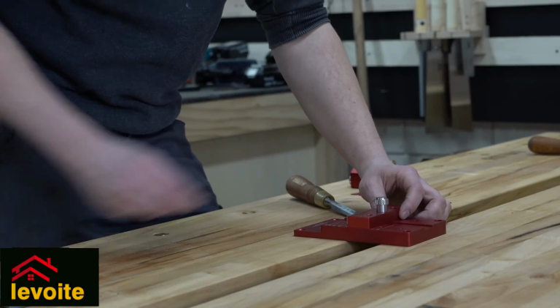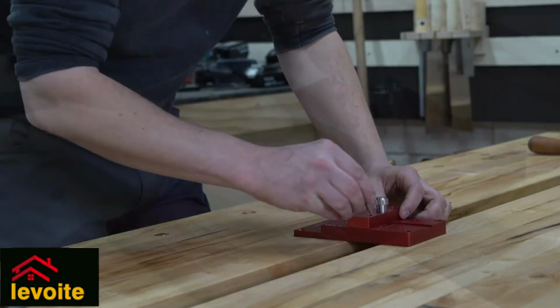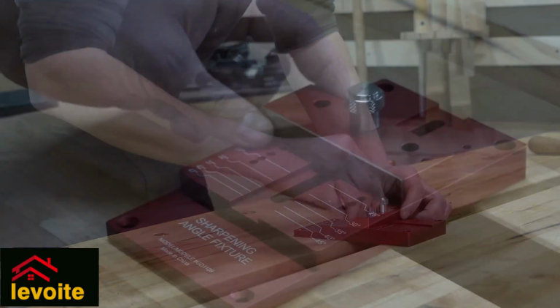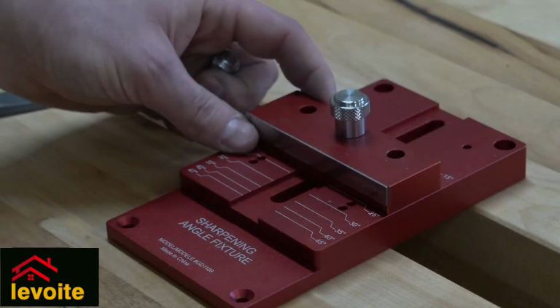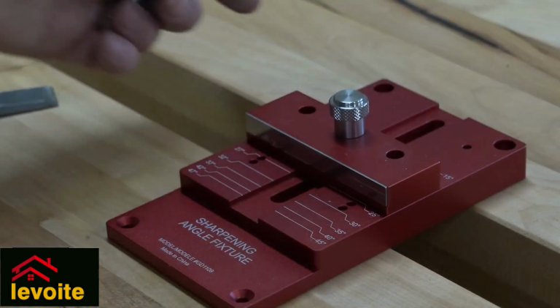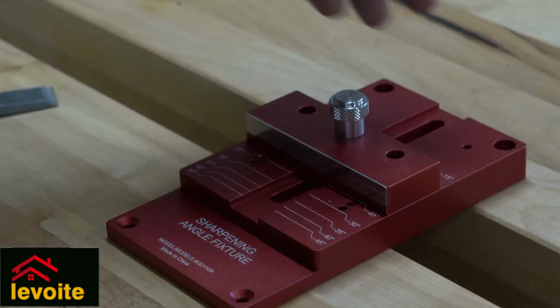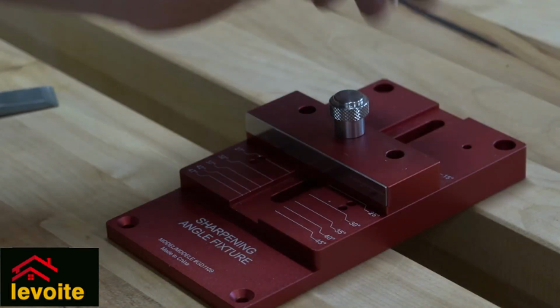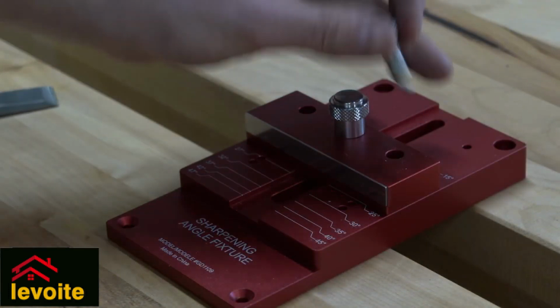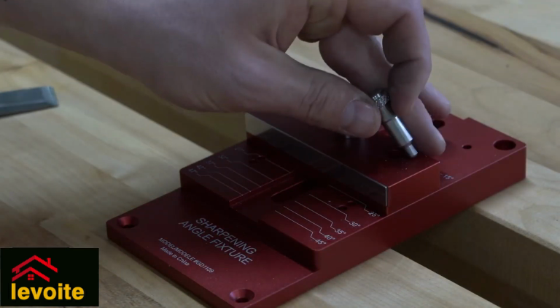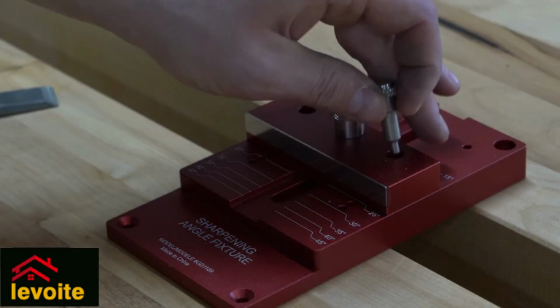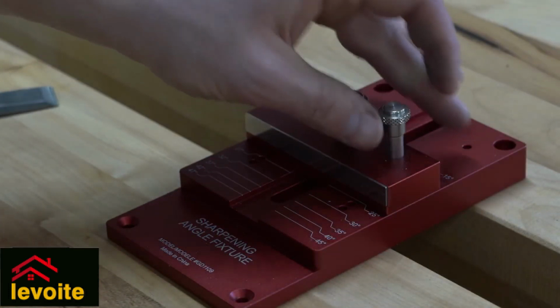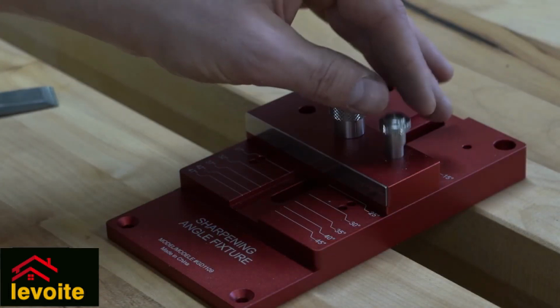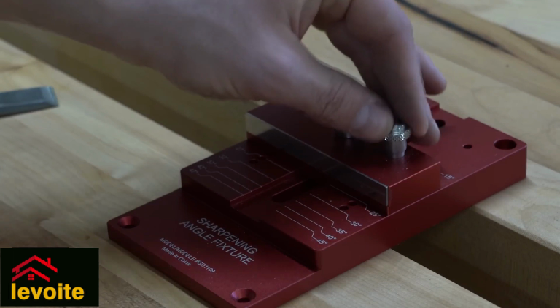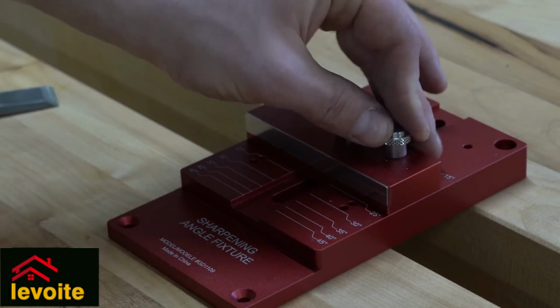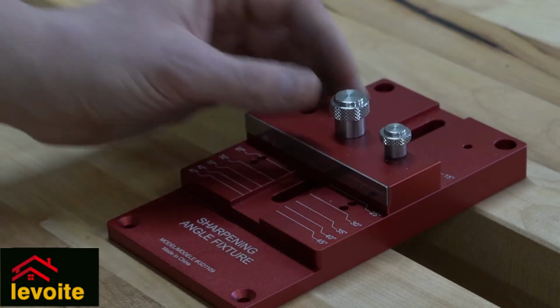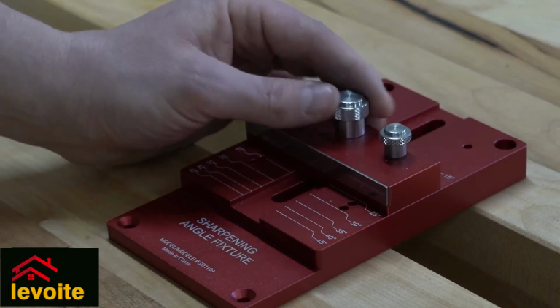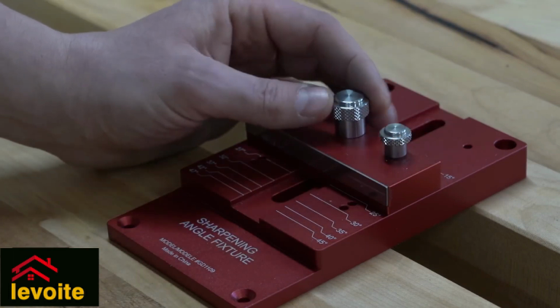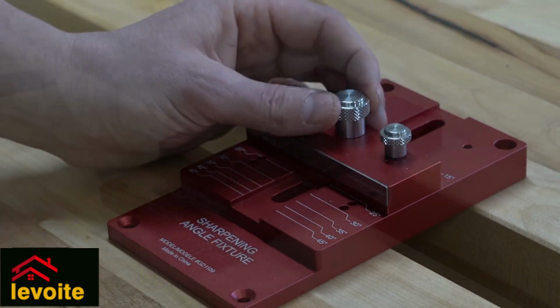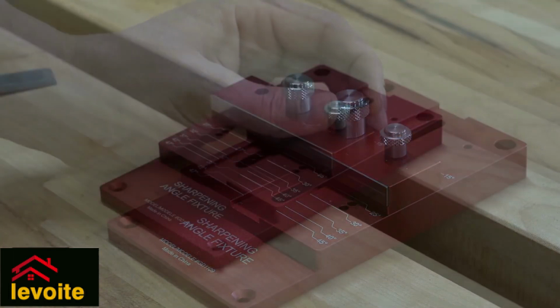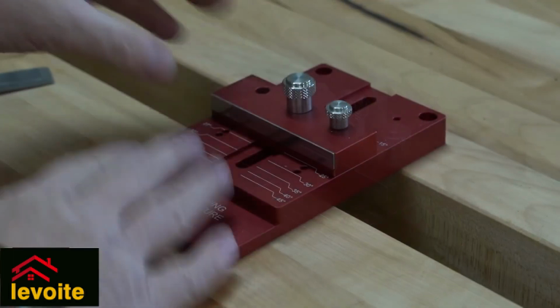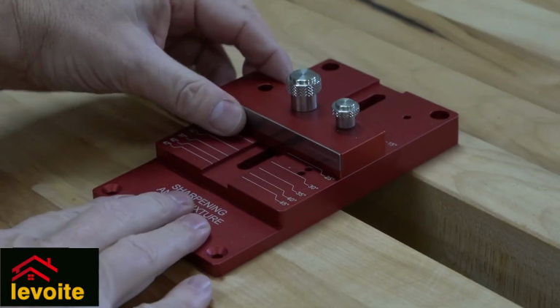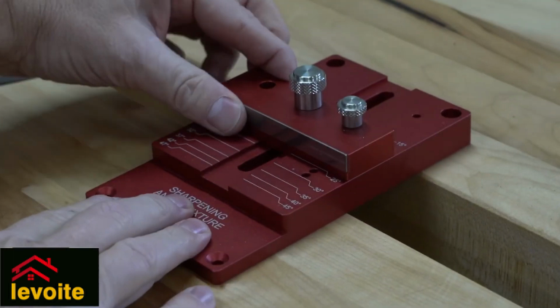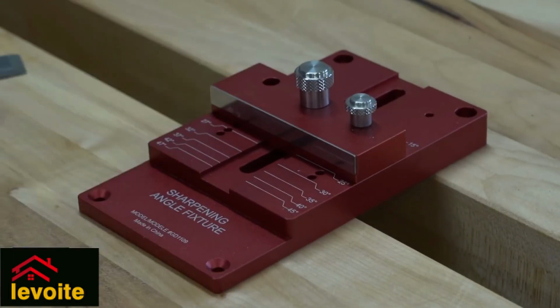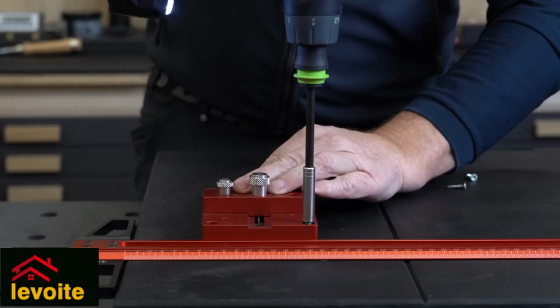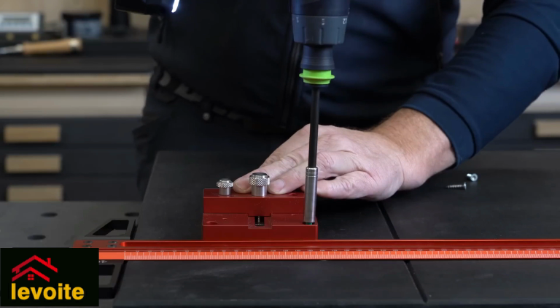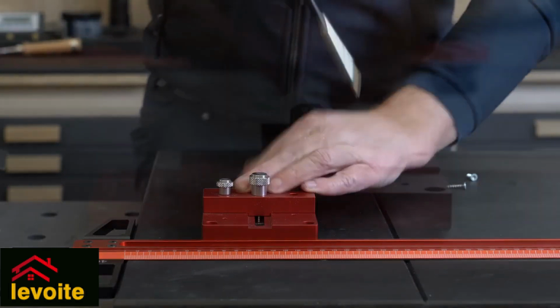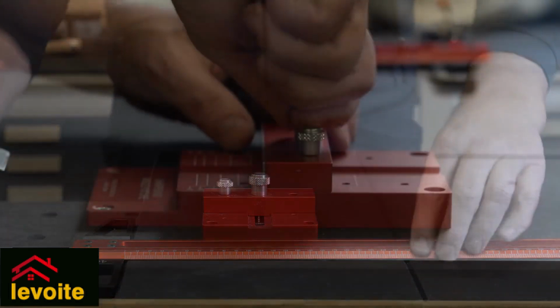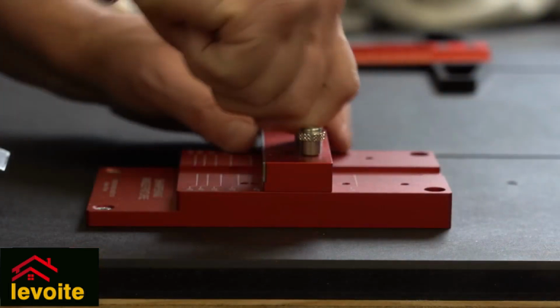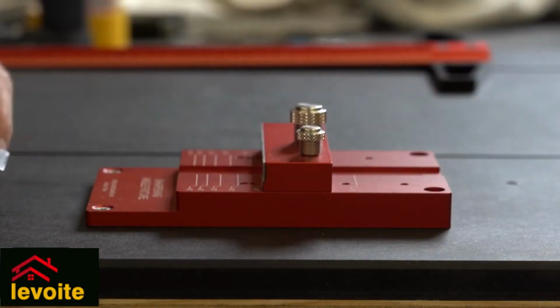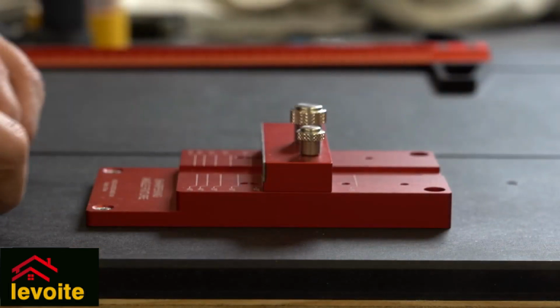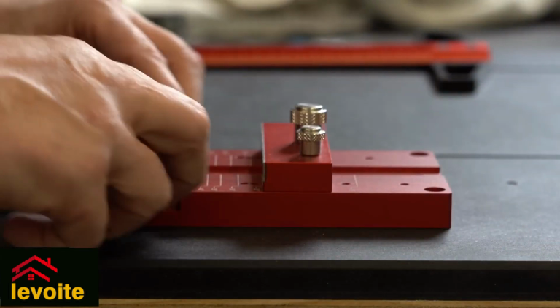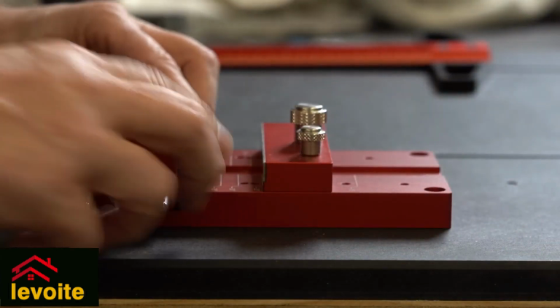By sliding the central bar you can set it to a certain angle. When you select the correct angle, you place a pin that fits very neatly, and this way you get stability, which makes setting up your chisel even more straightforward.